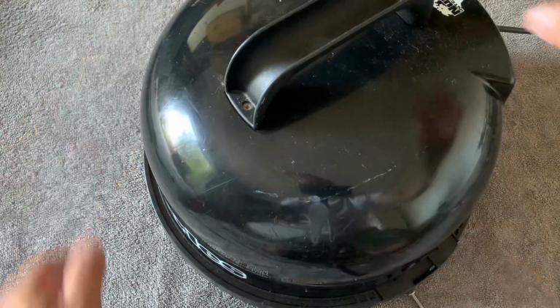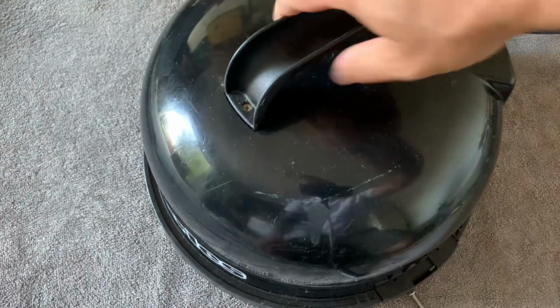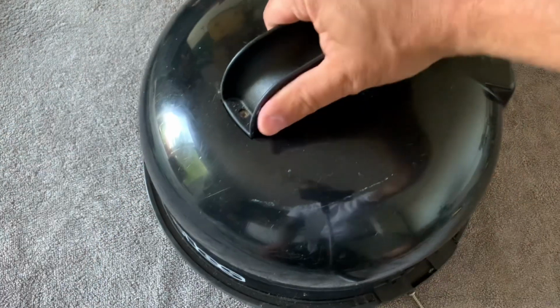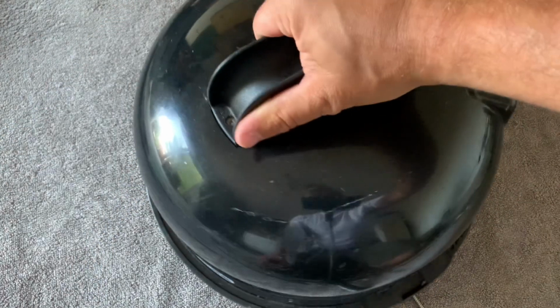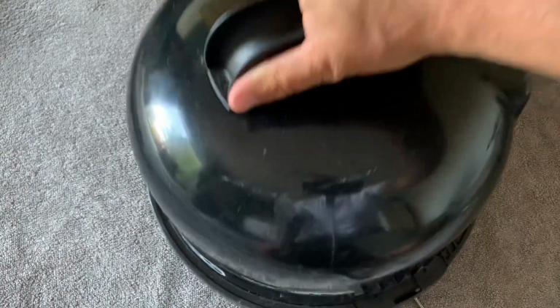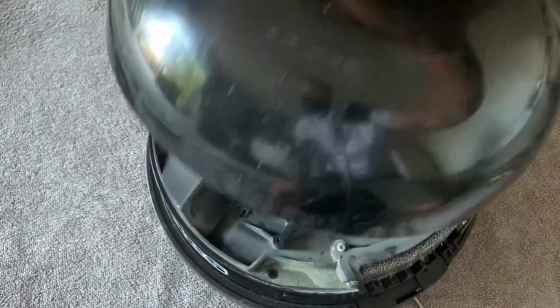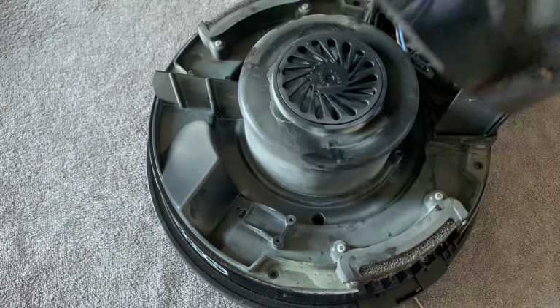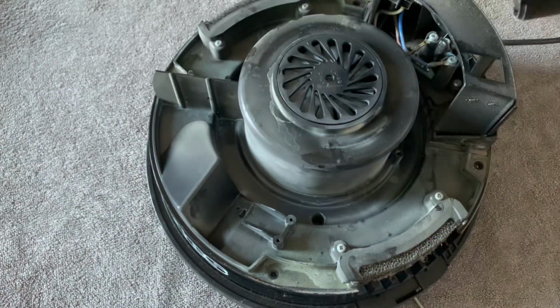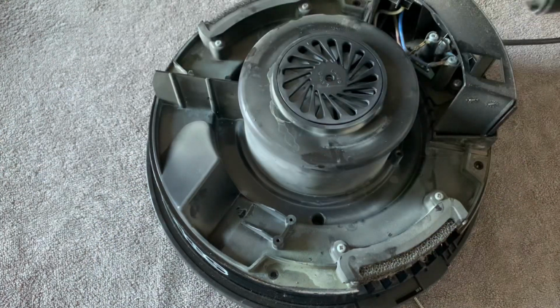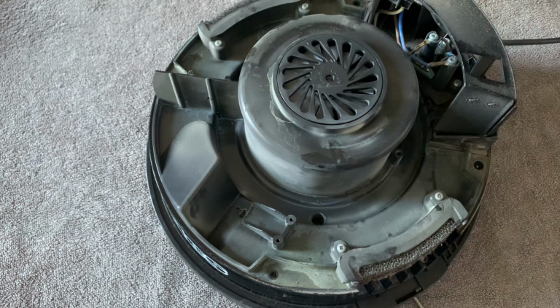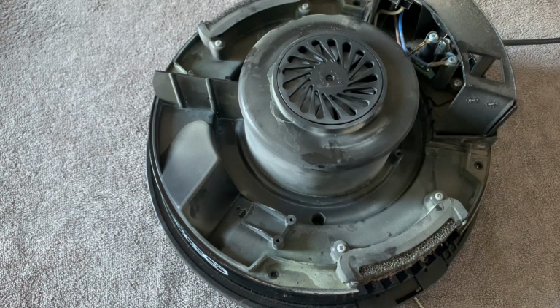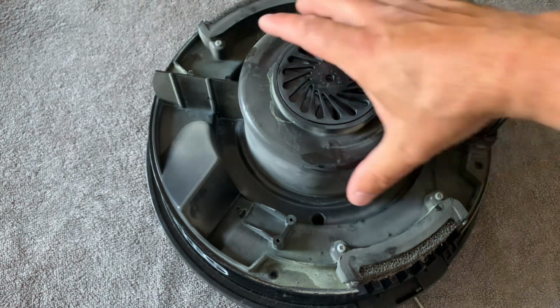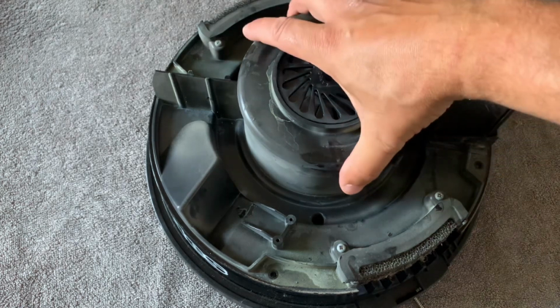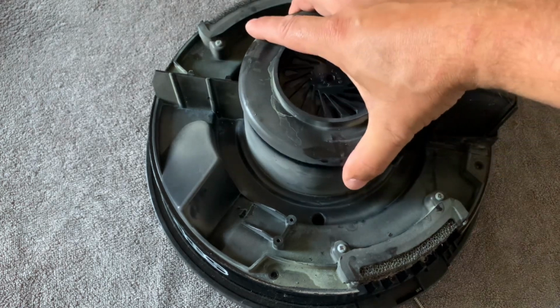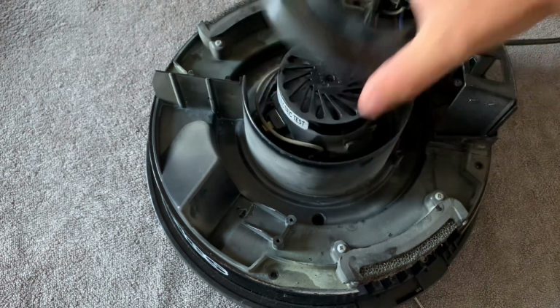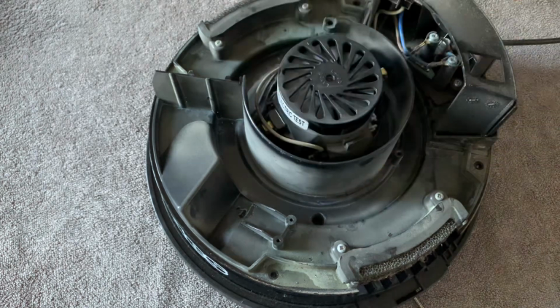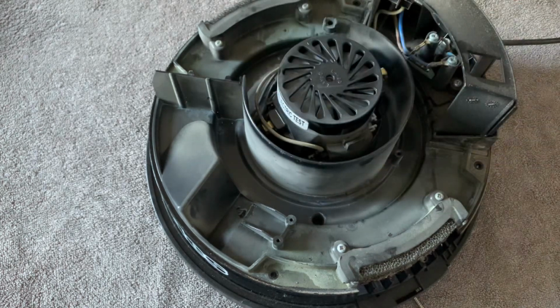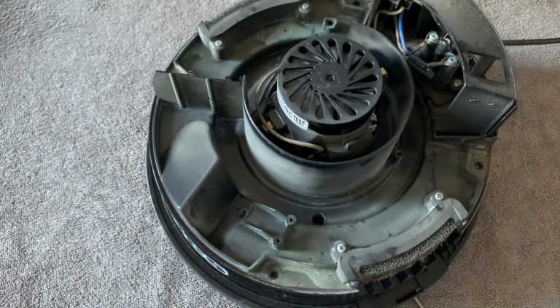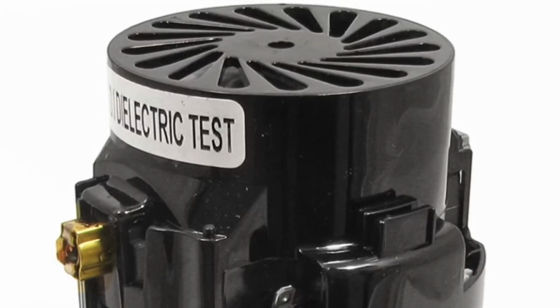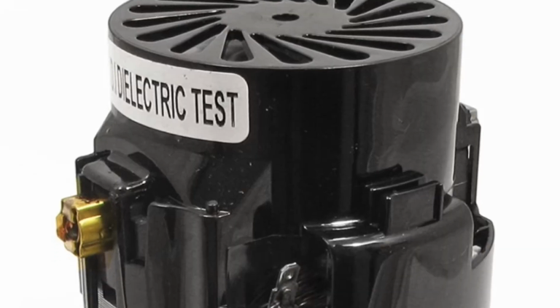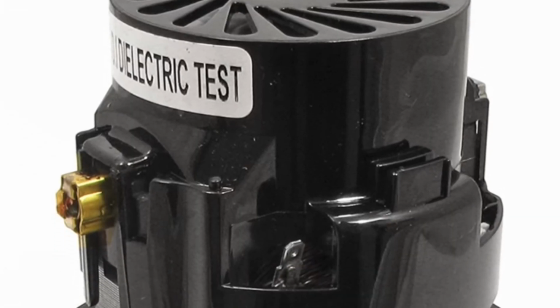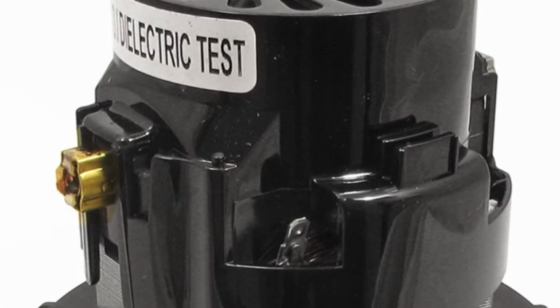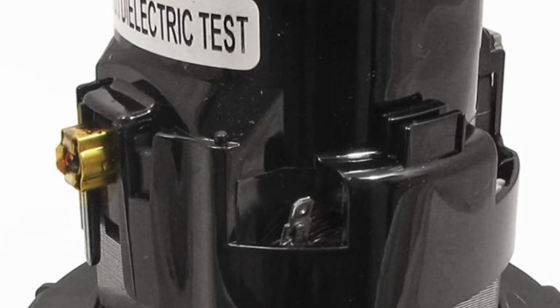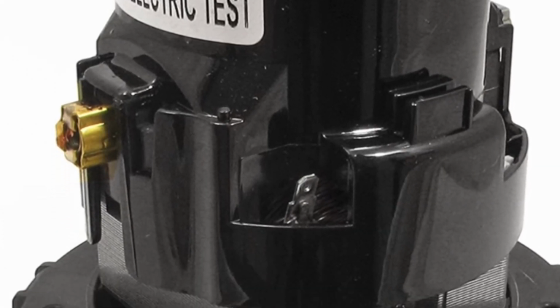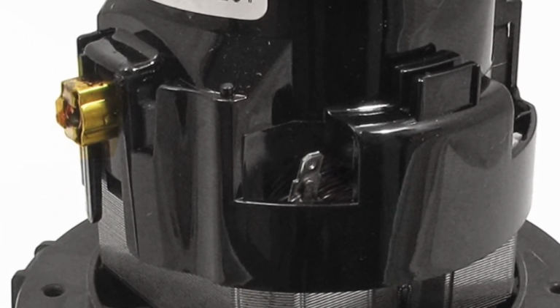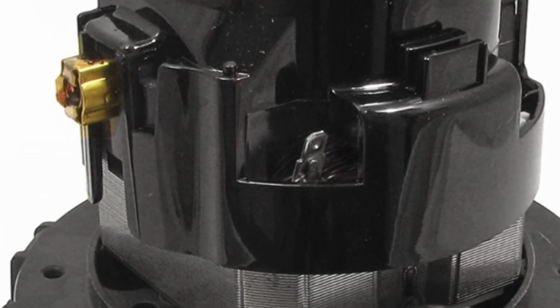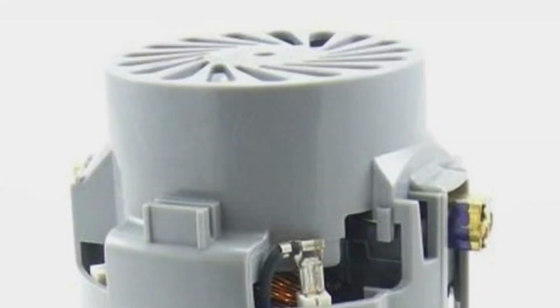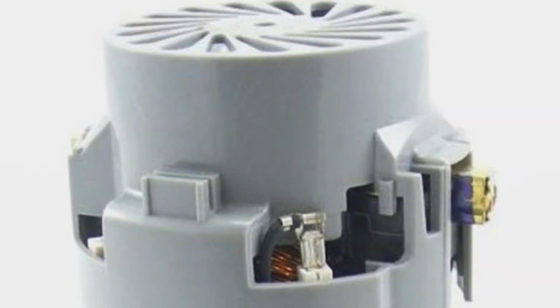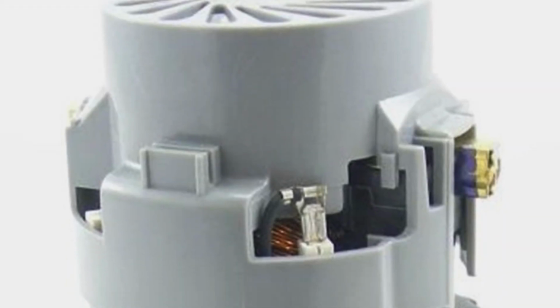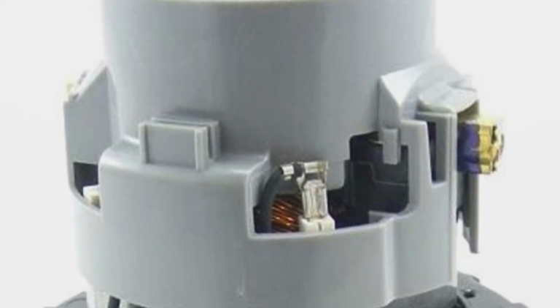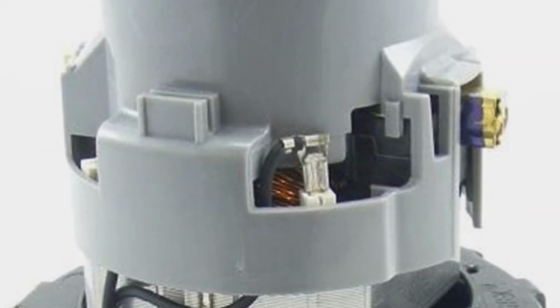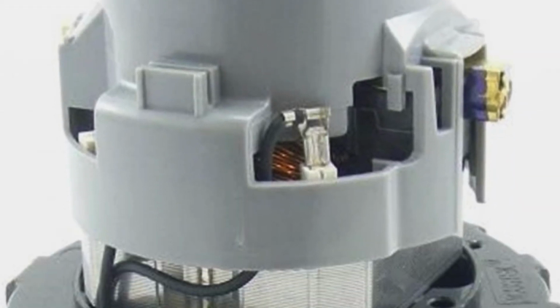Now we need to lift off the outer shell. Underneath the ring inside, this is where you'll see the motor. On newer ones you'll have black casing; on older motors you'll have grey casing.